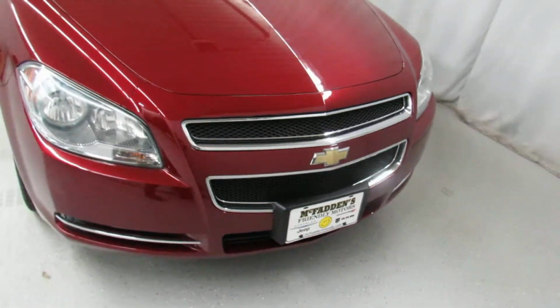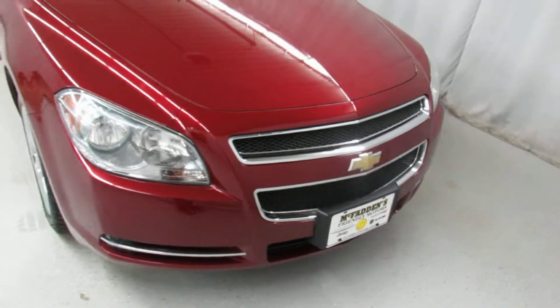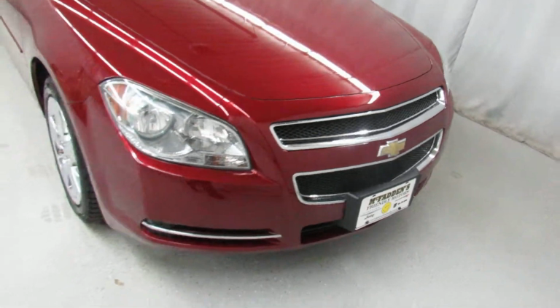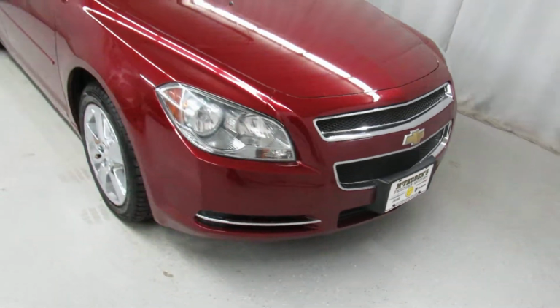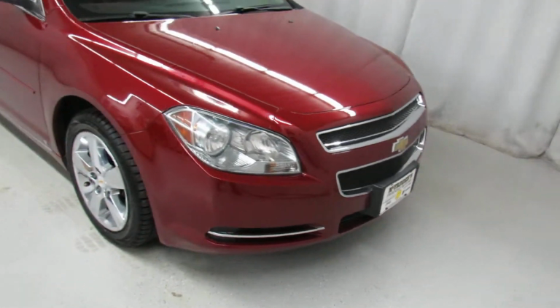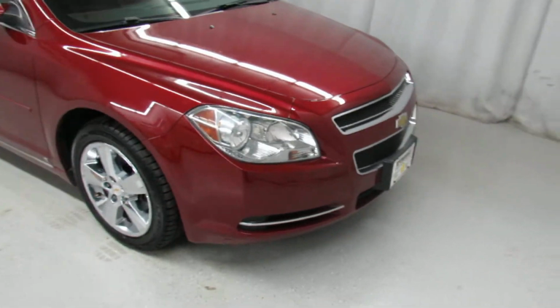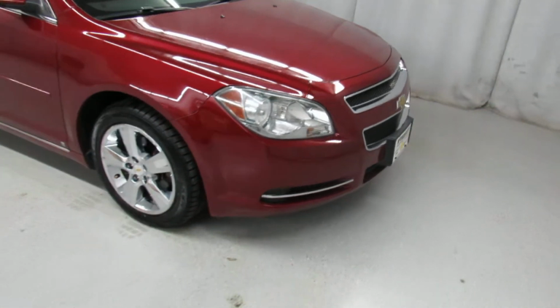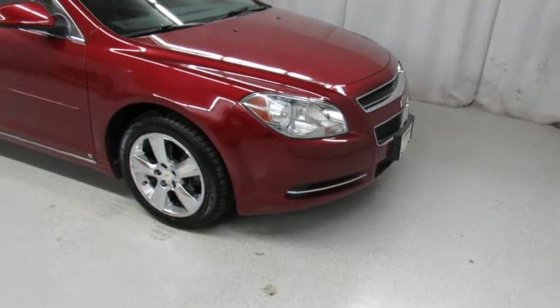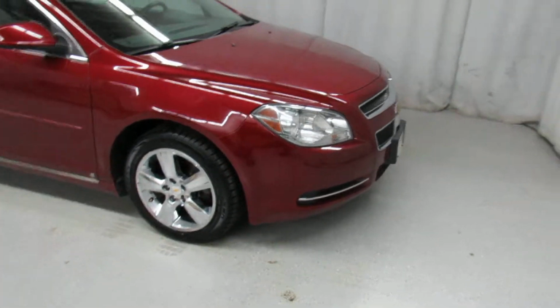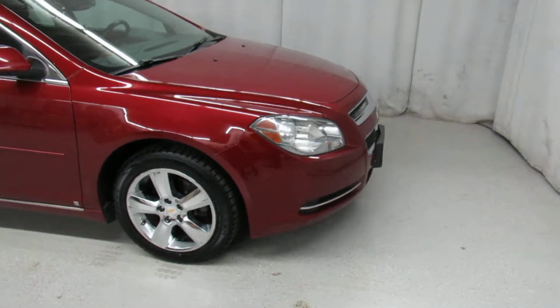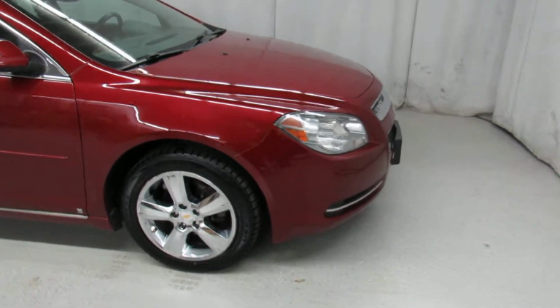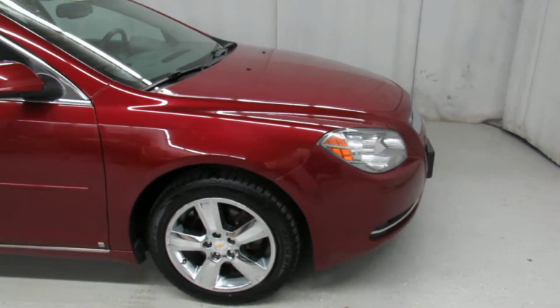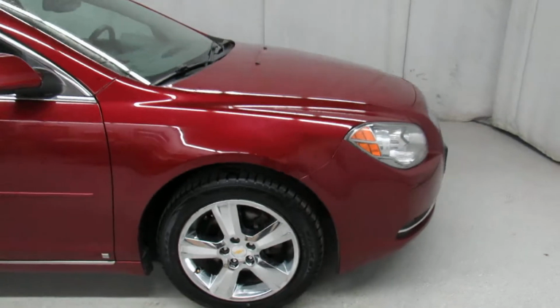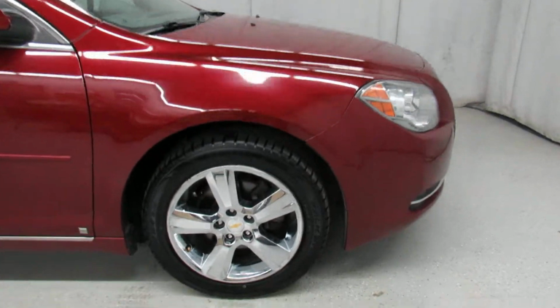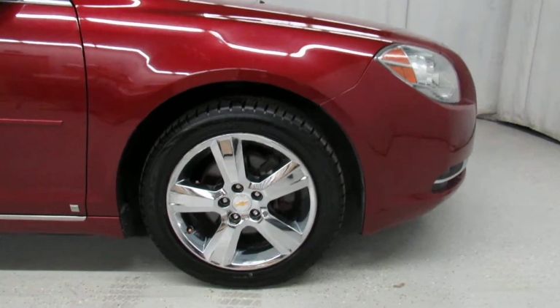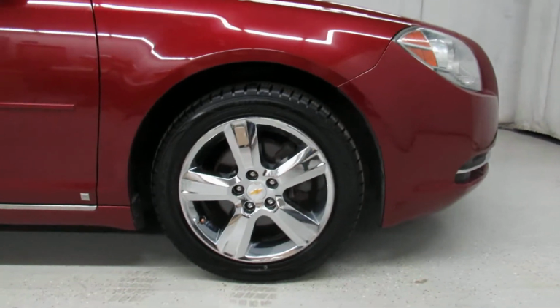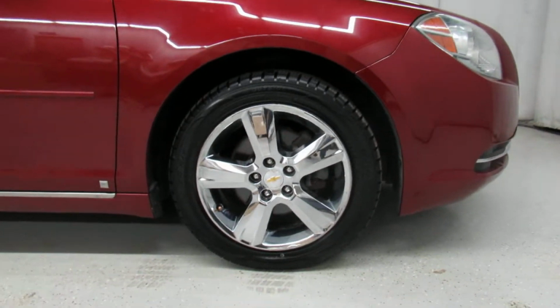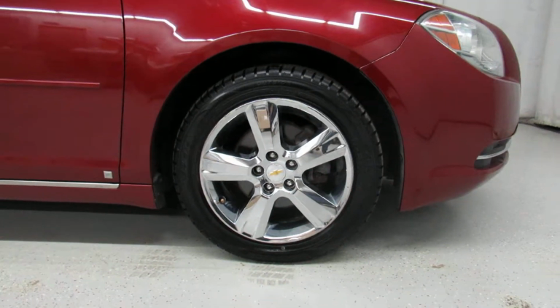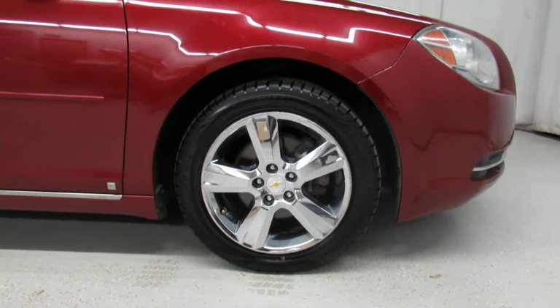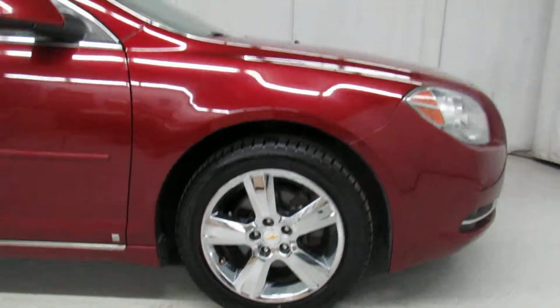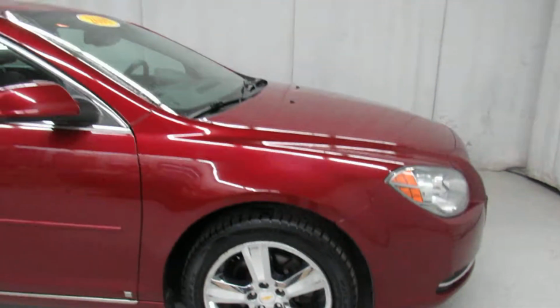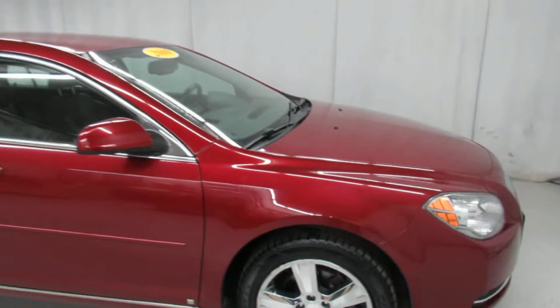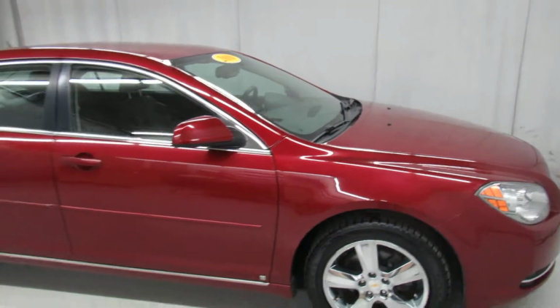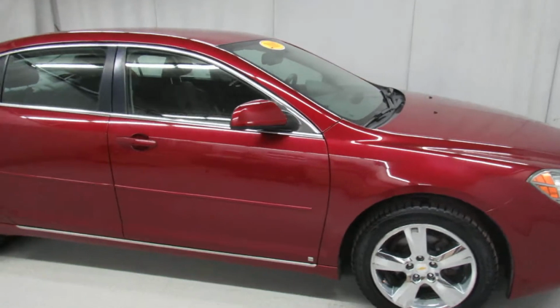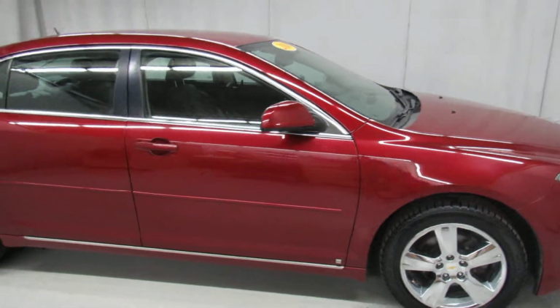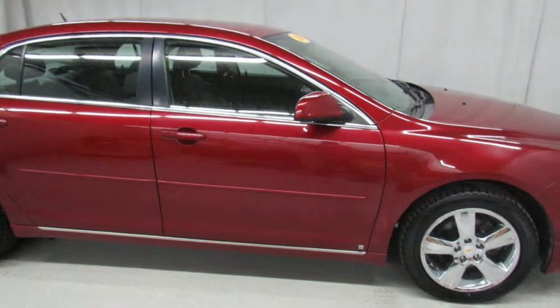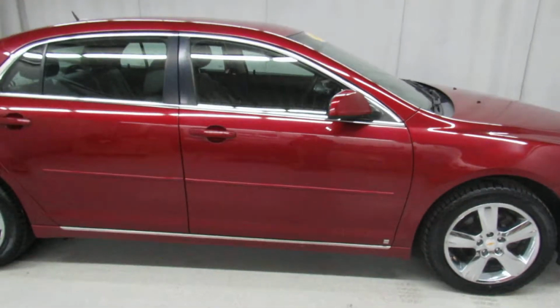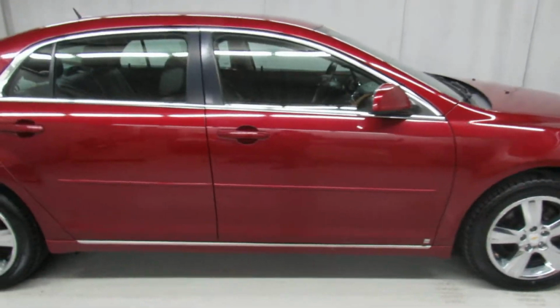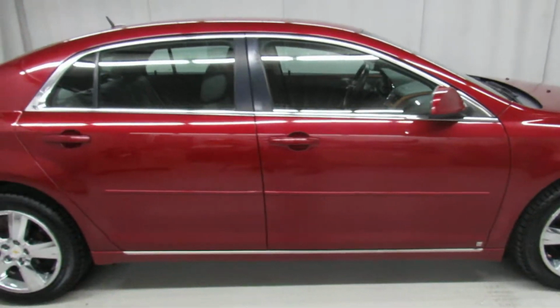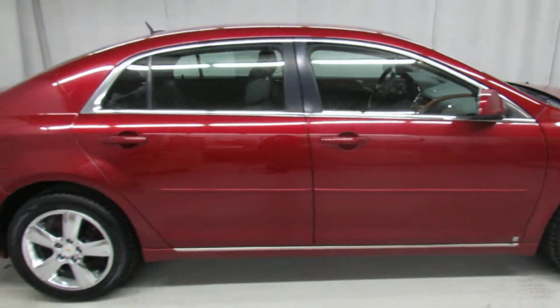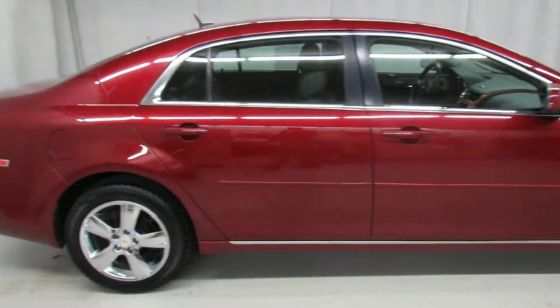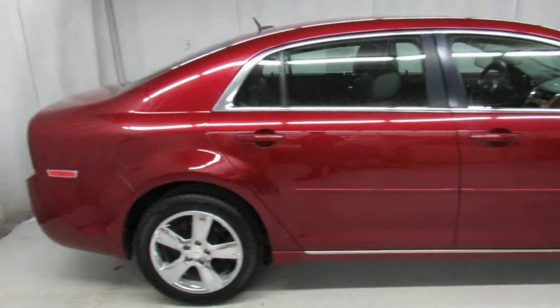Notice the really aggressive chrome accents on this vehicle, giving it more of a luxurious look. It's got nice 16 inch aluminum rims, nice tires, manual folding mirrors, and even more chrome accents.